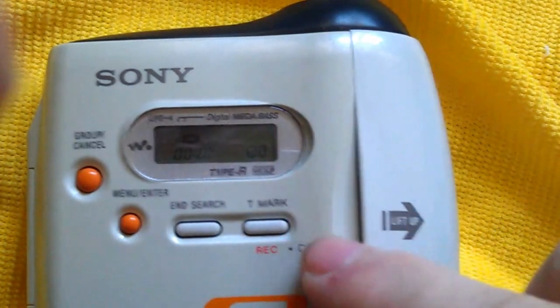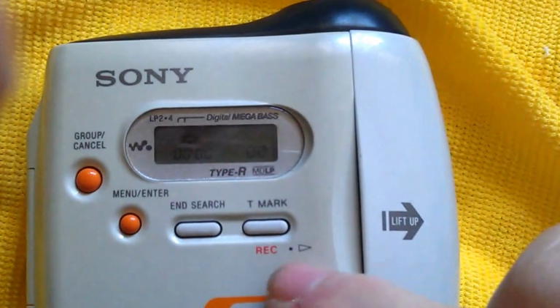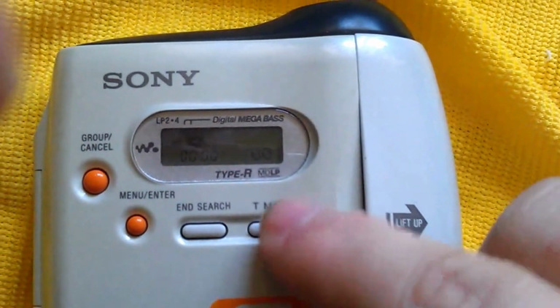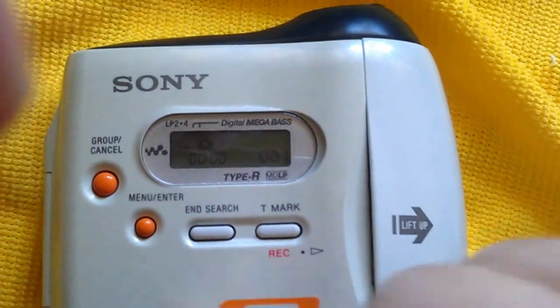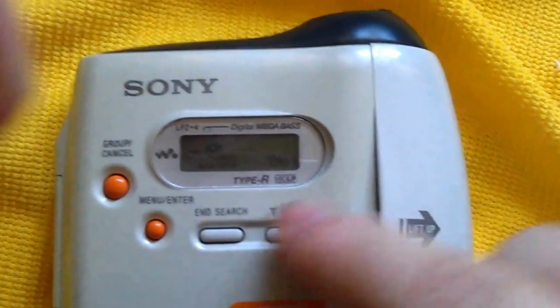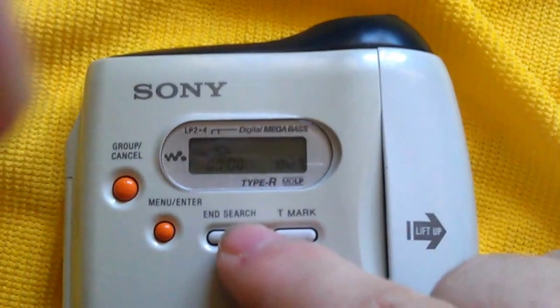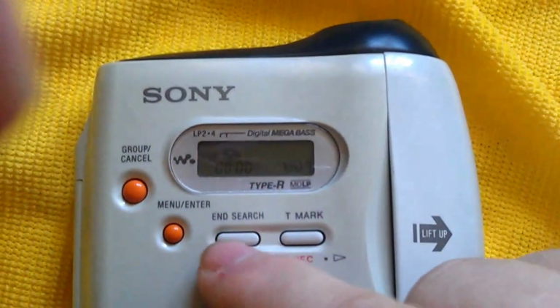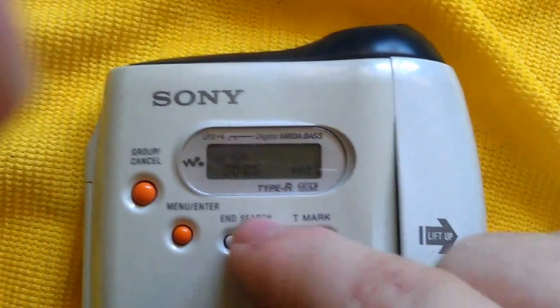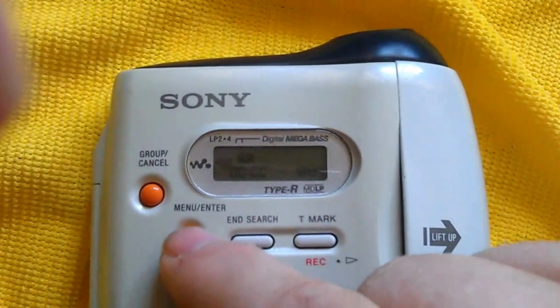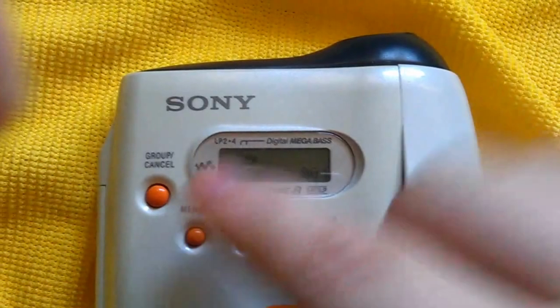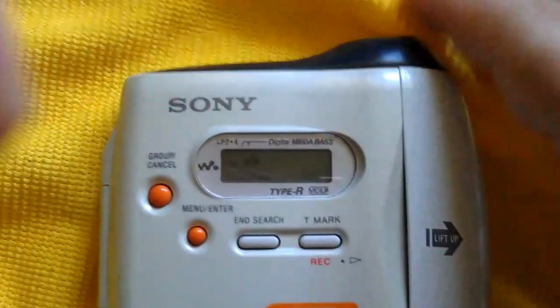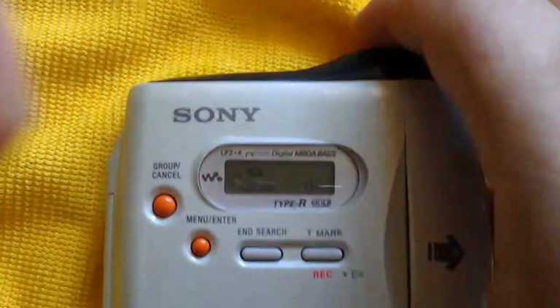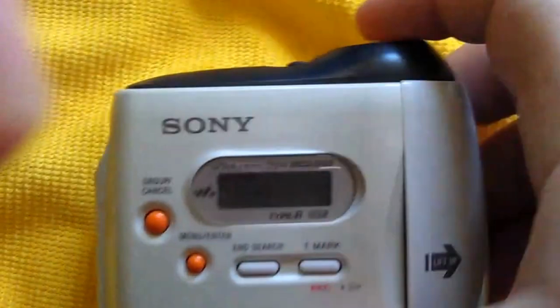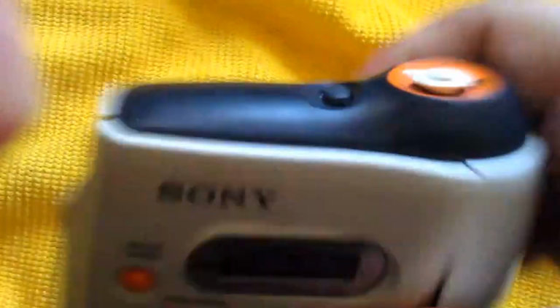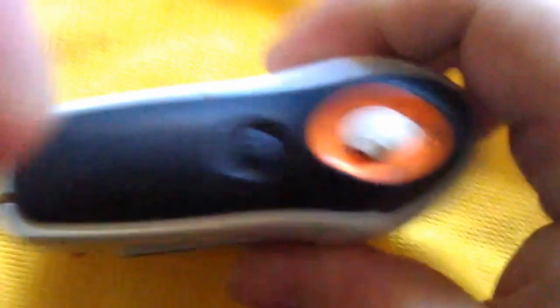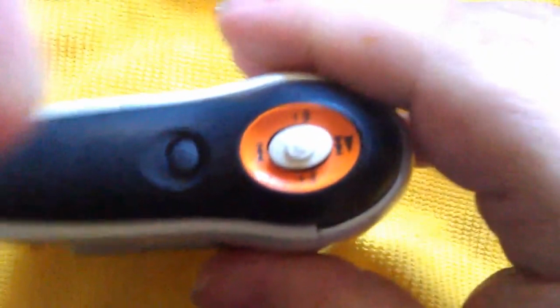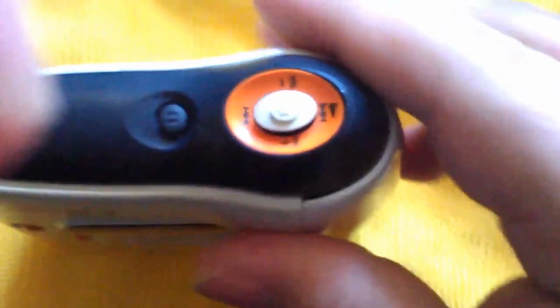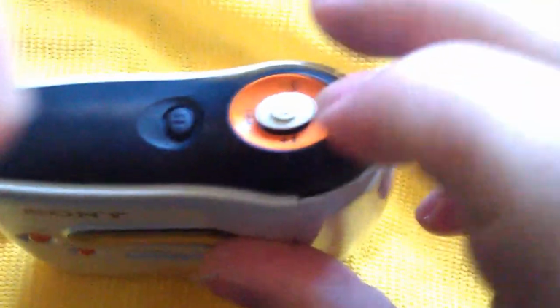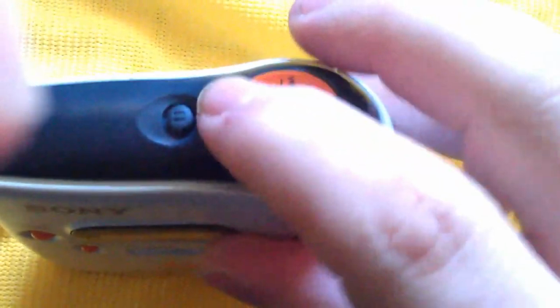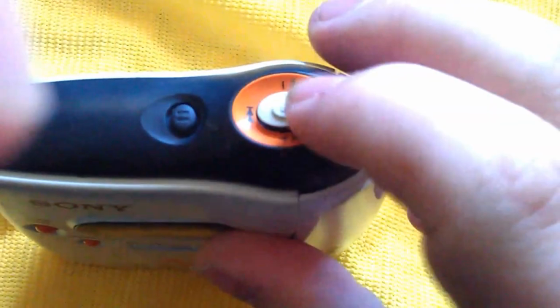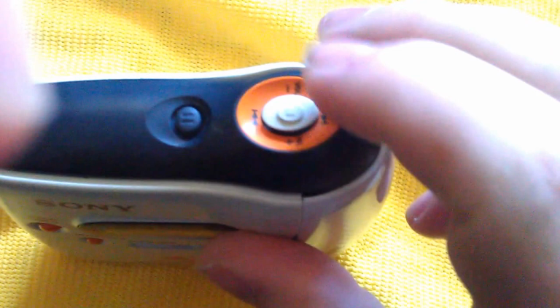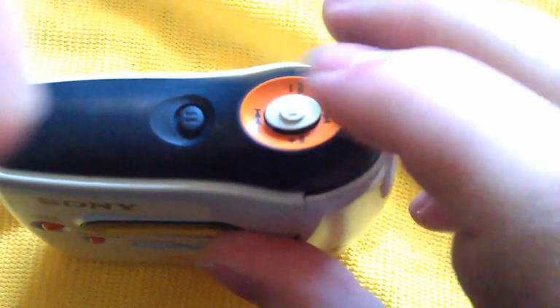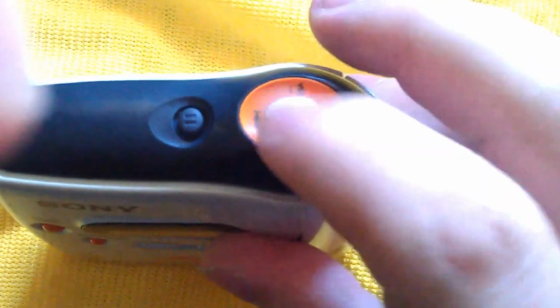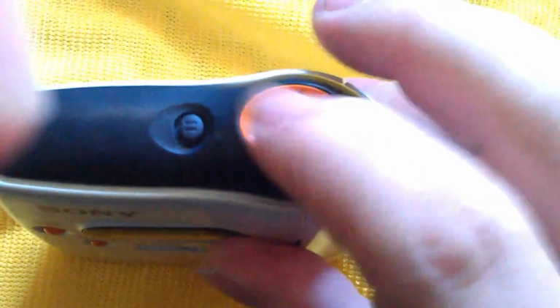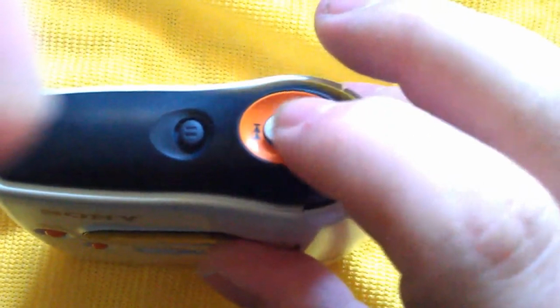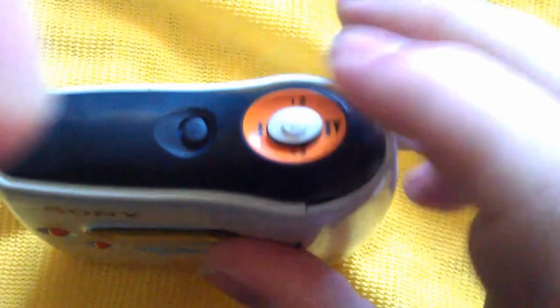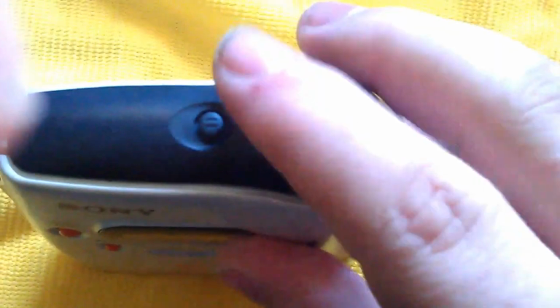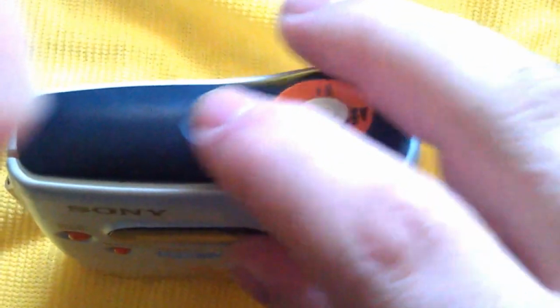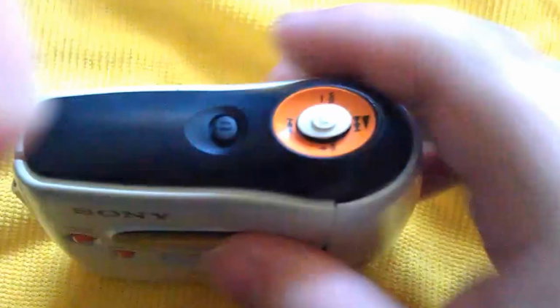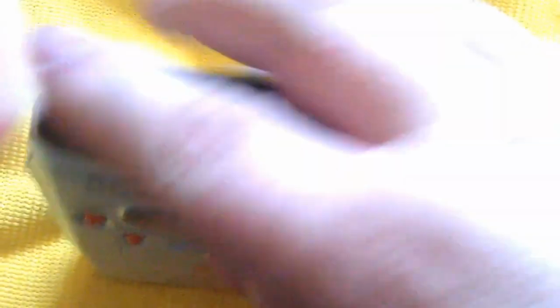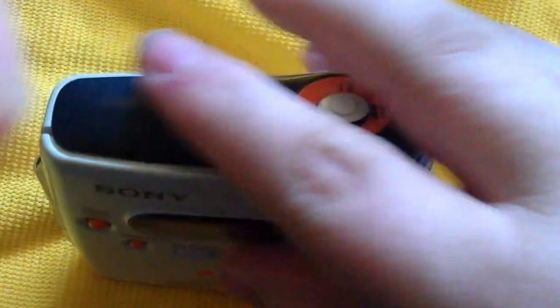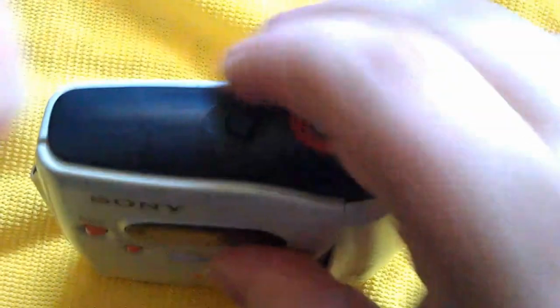You've got all of the buttons in here. On the top, this is play, back, forward, stop — all in a joystick. And there's a pause button down here. This is all rubber.